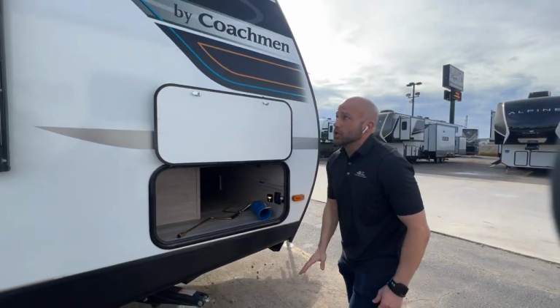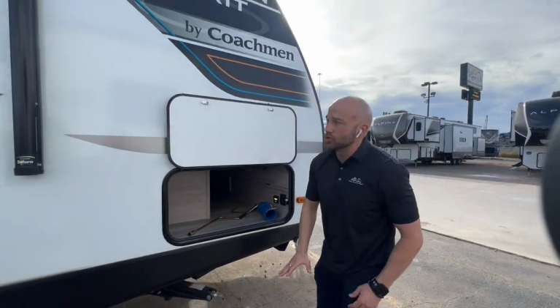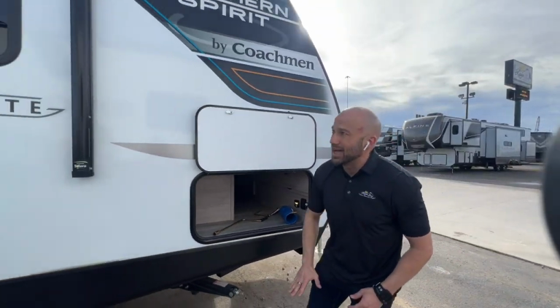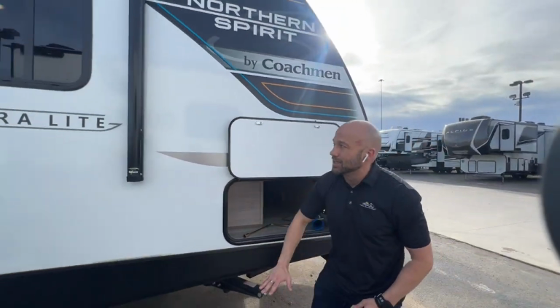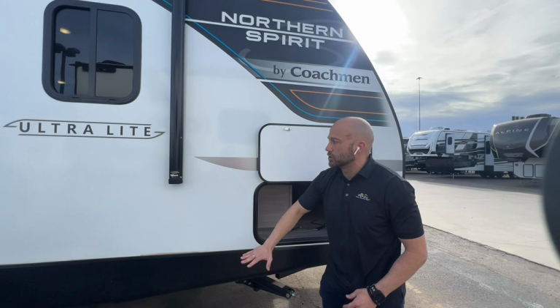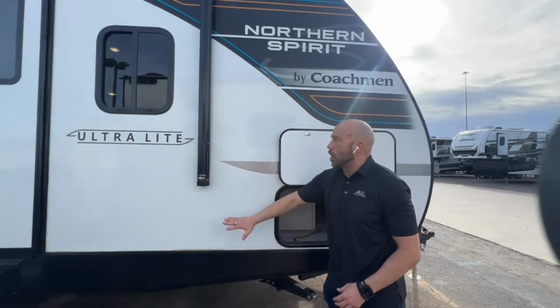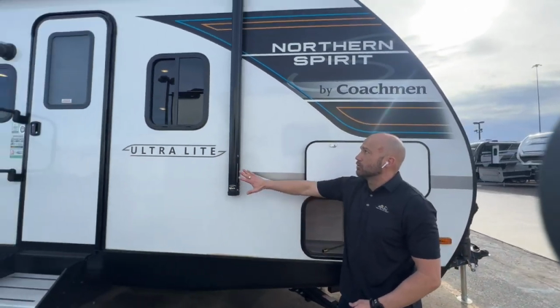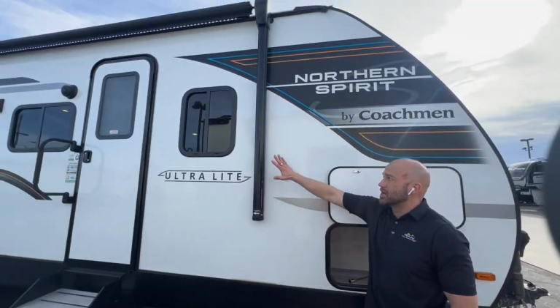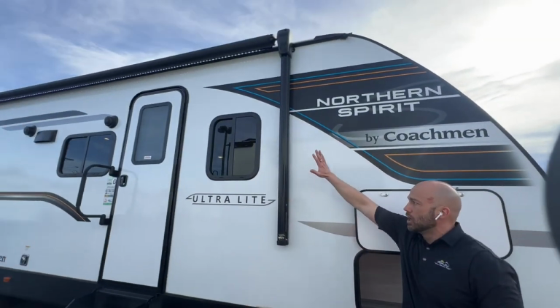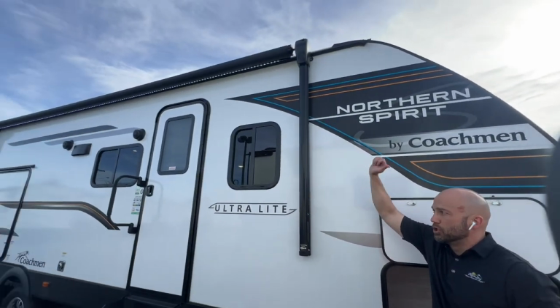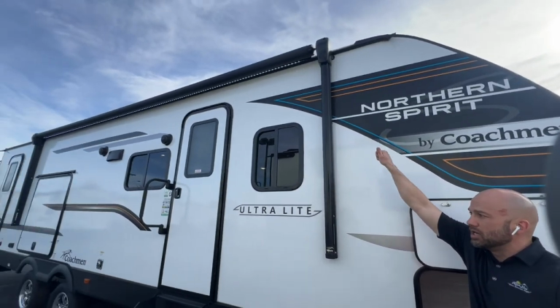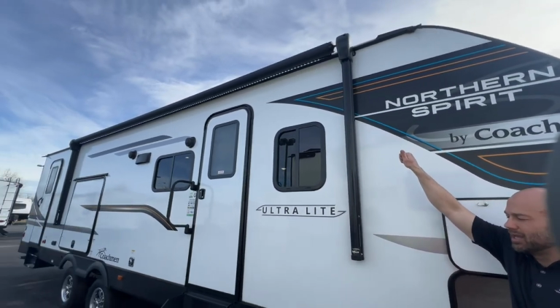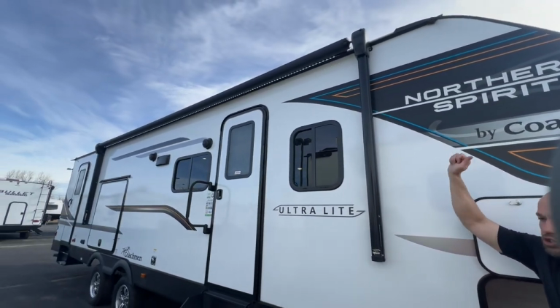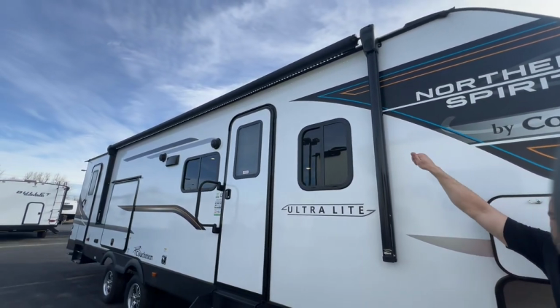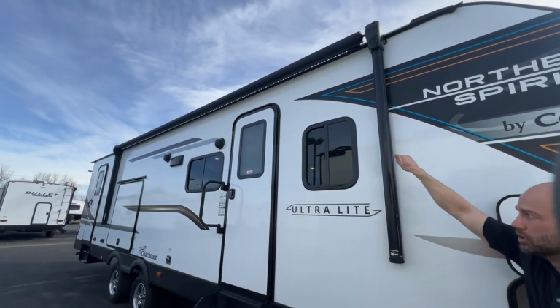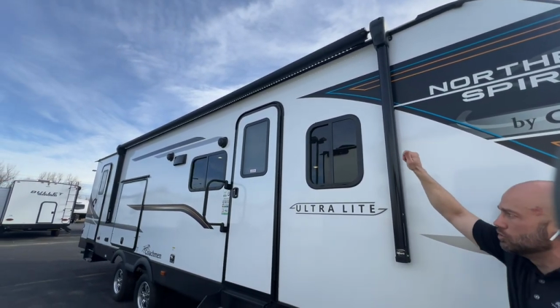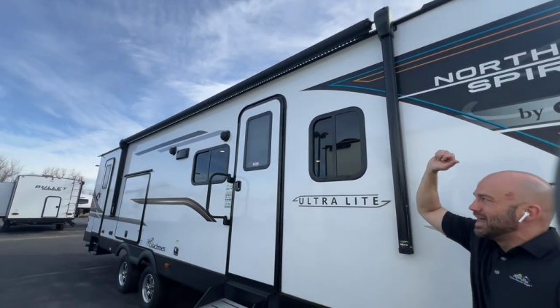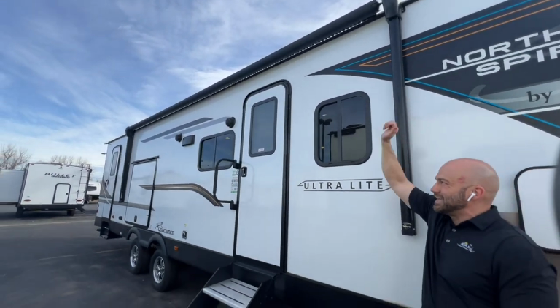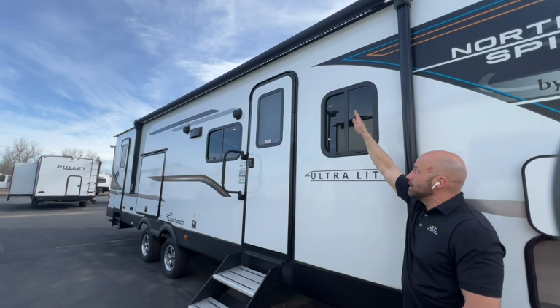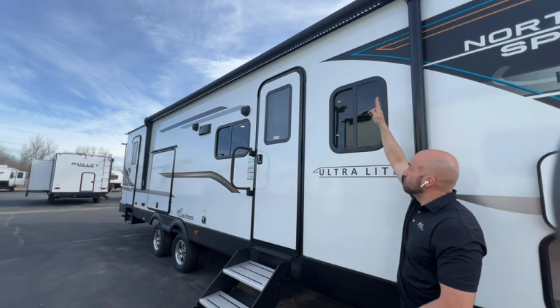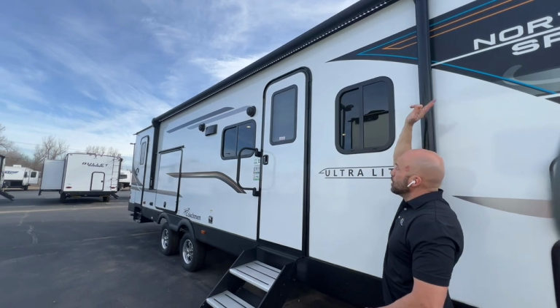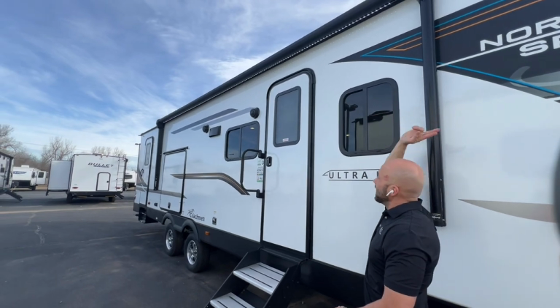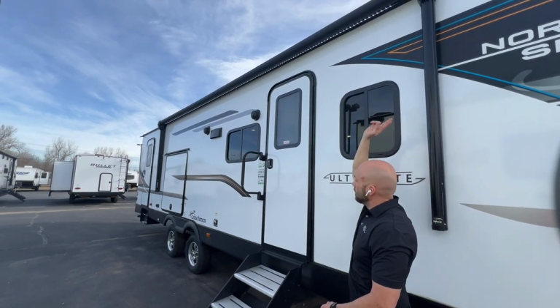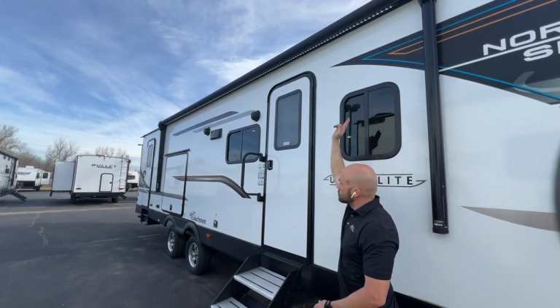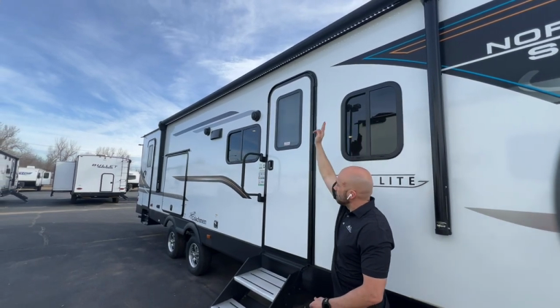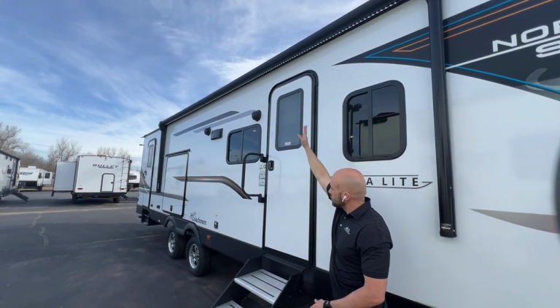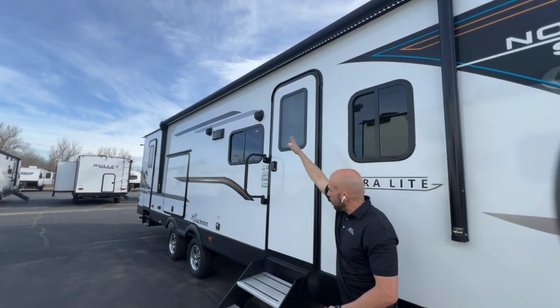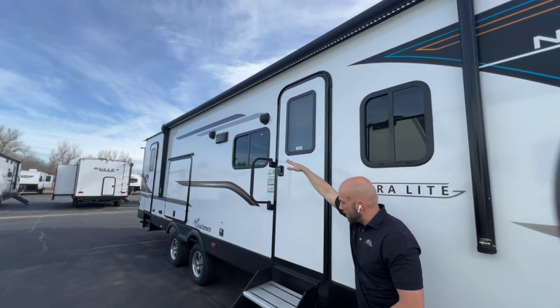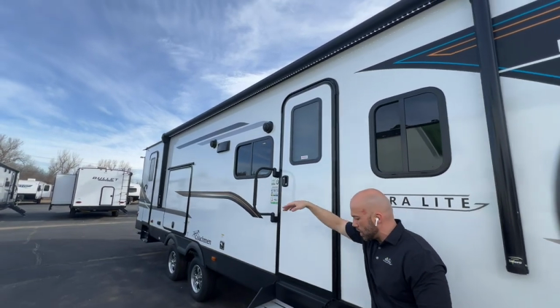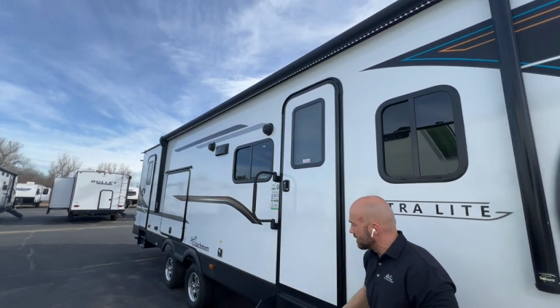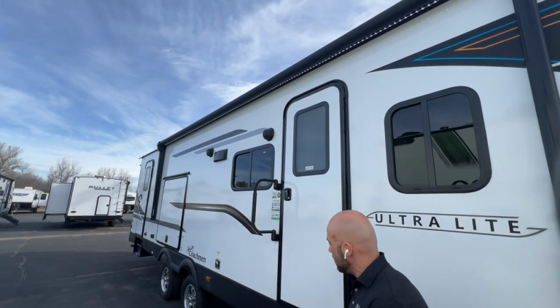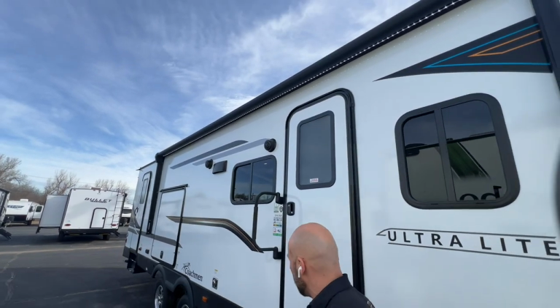You've also got an electric awning right here — push button, super simple to use, nice time saver. You've got an LED strip that runs all the way across the RV.